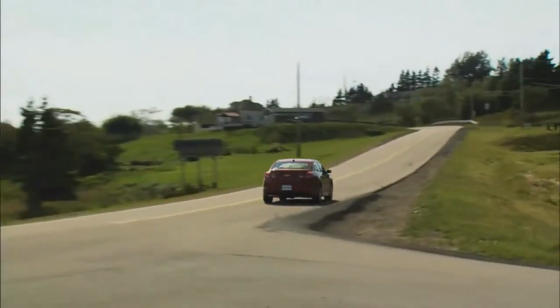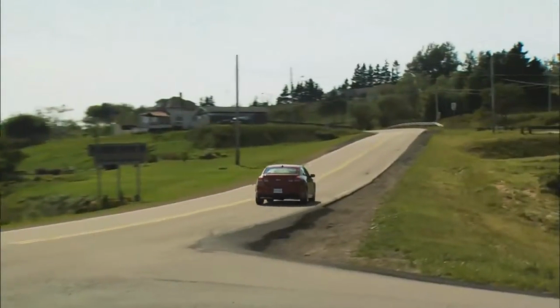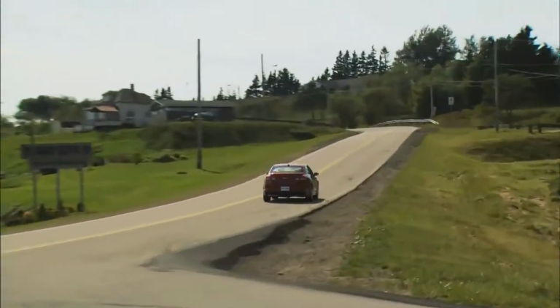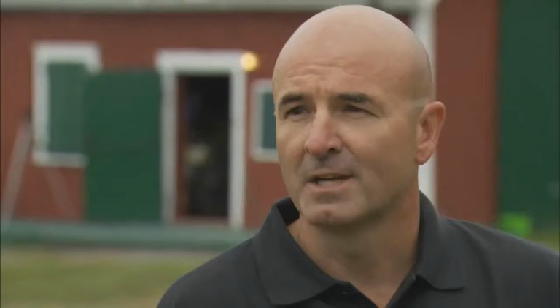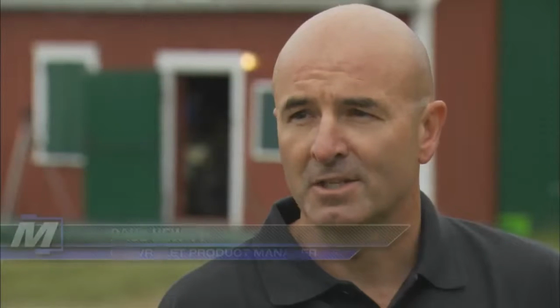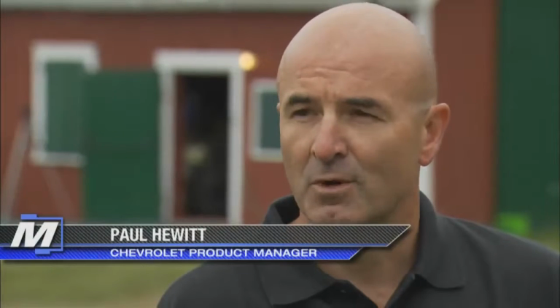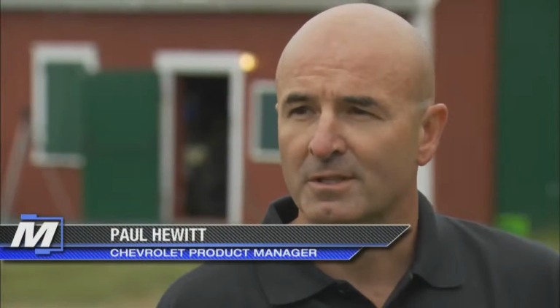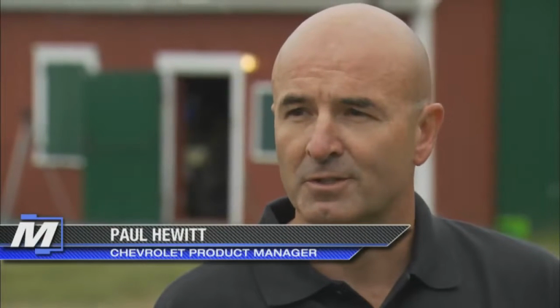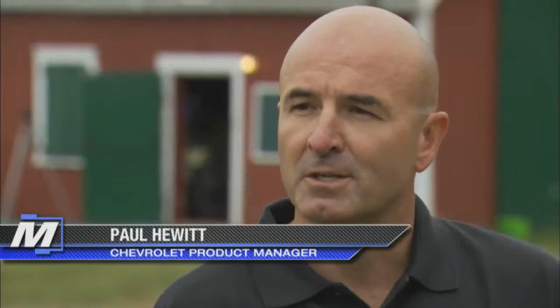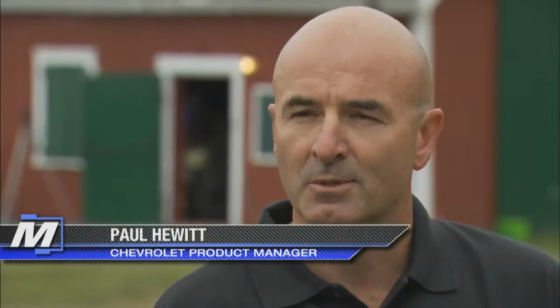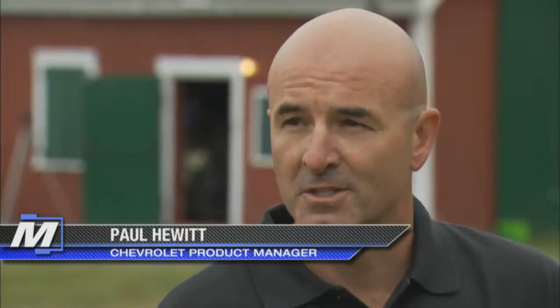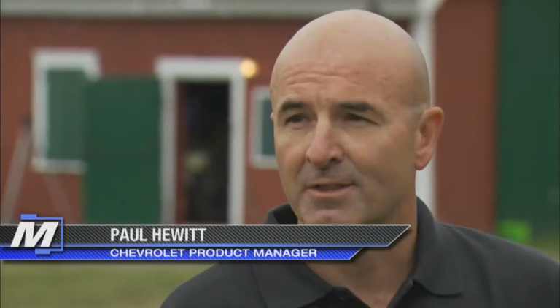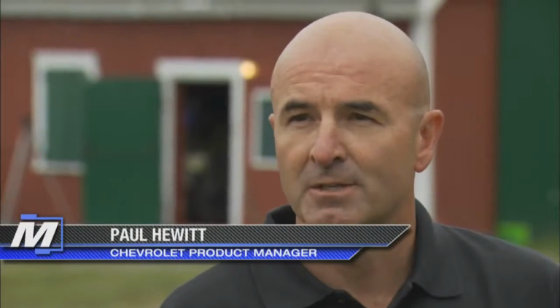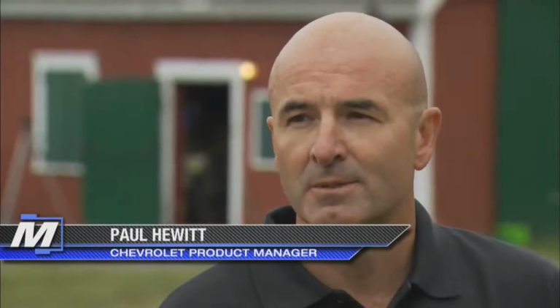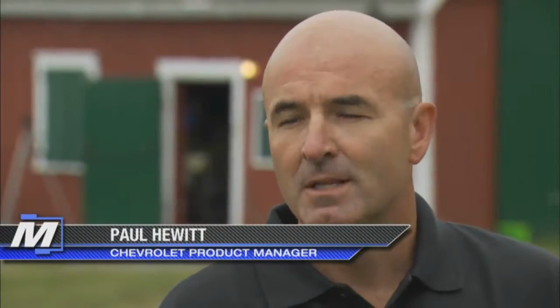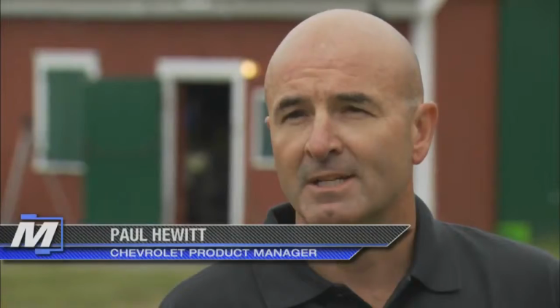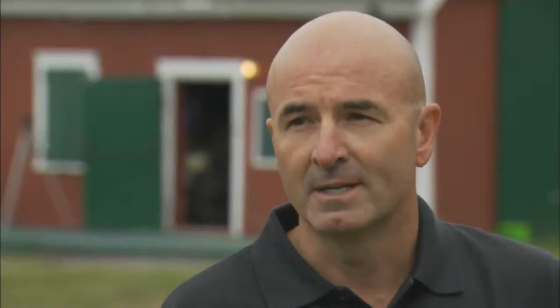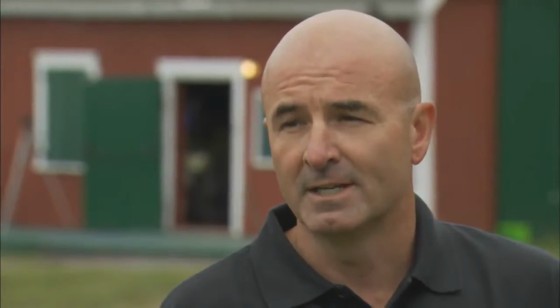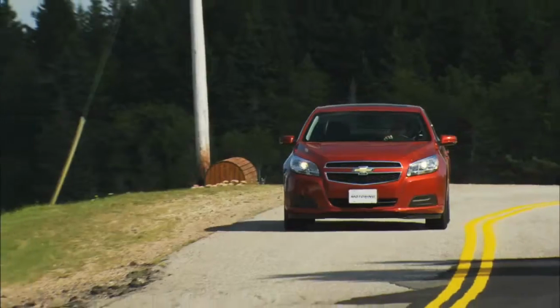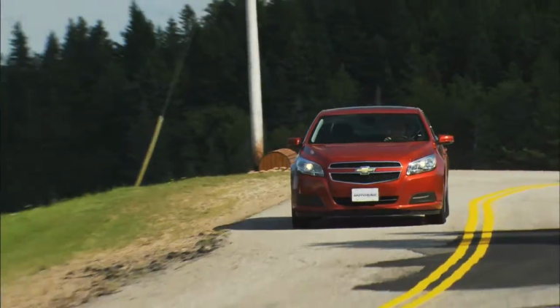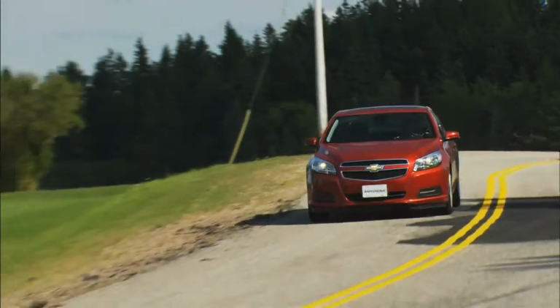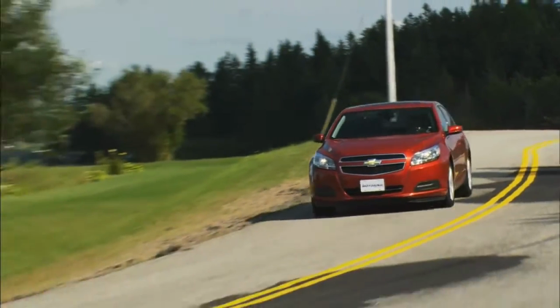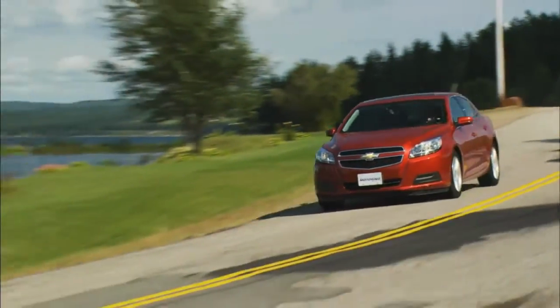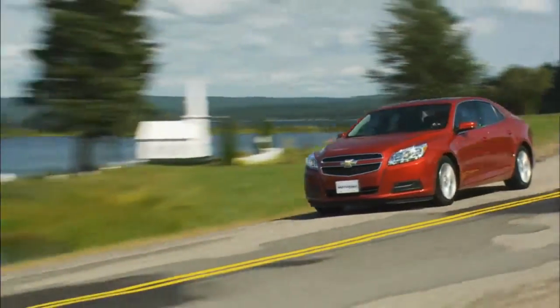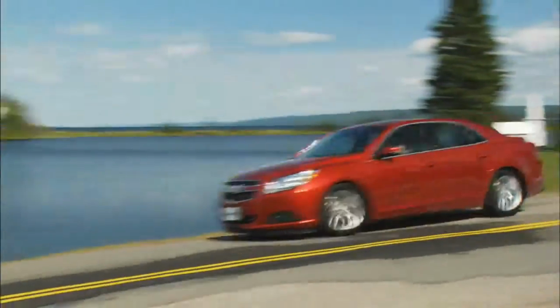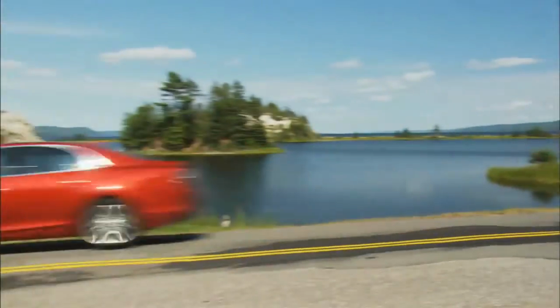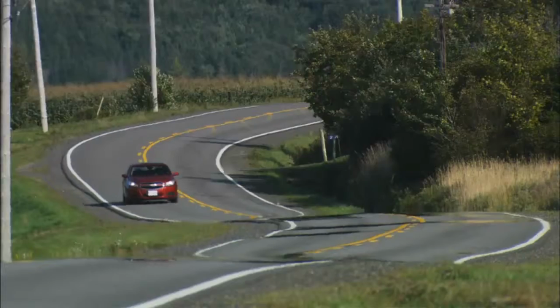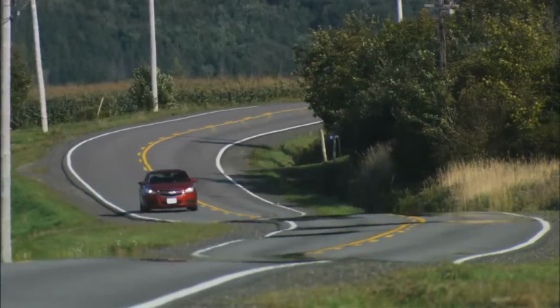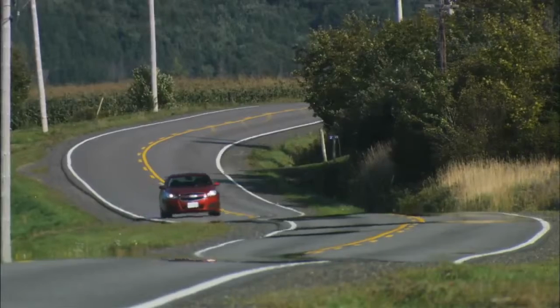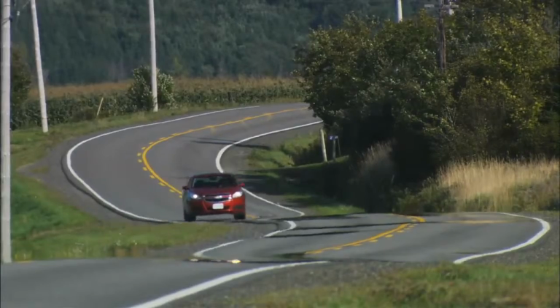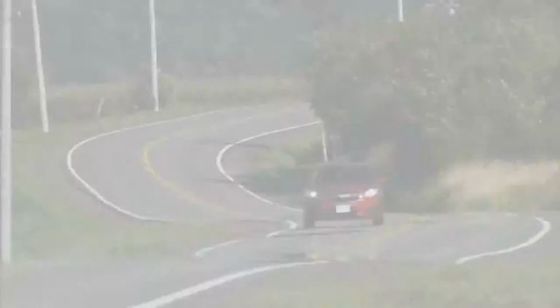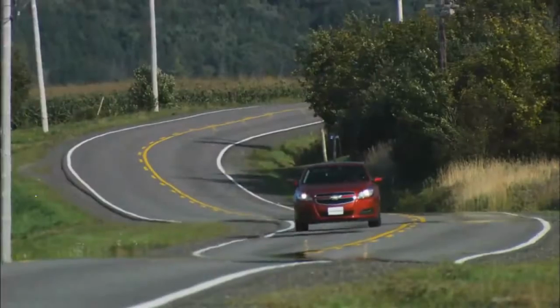The Malibu's been around since 1964 — that was the first generation. This is the eighth generation Malibu. The midsize segment is the second largest car segment in Canada, so obviously it's very important for us to have a great product in that segment.